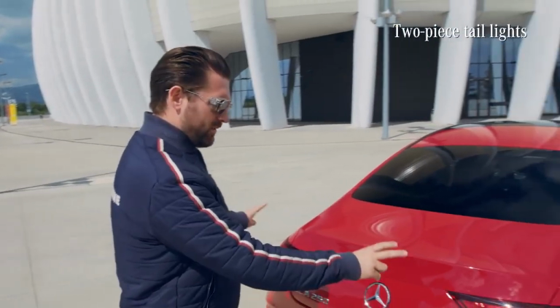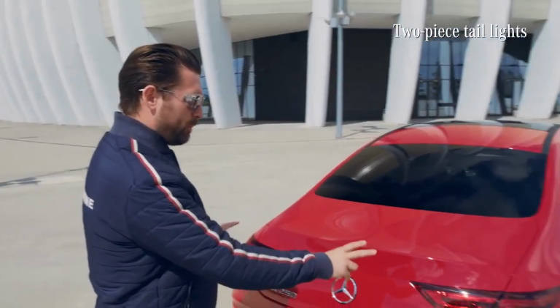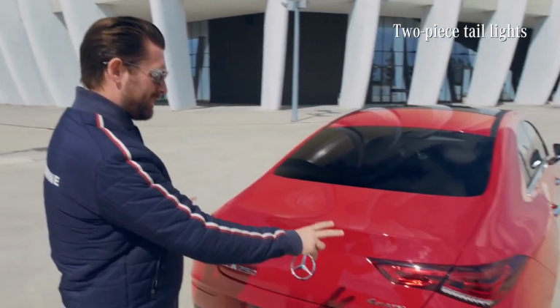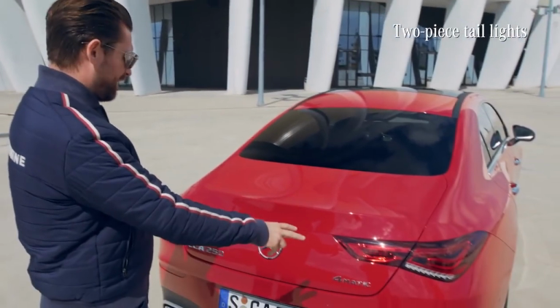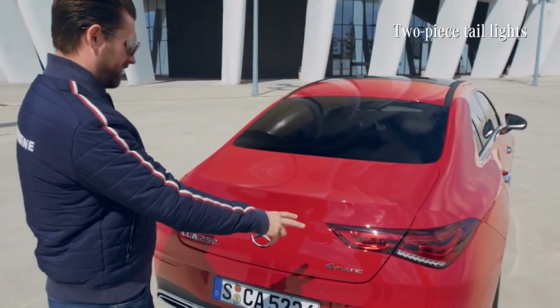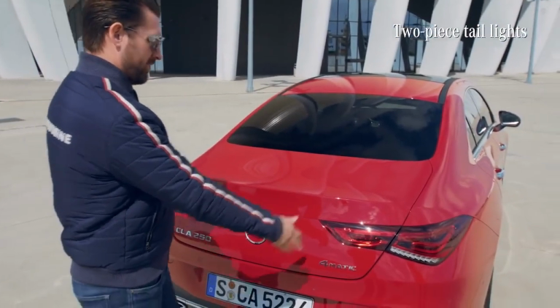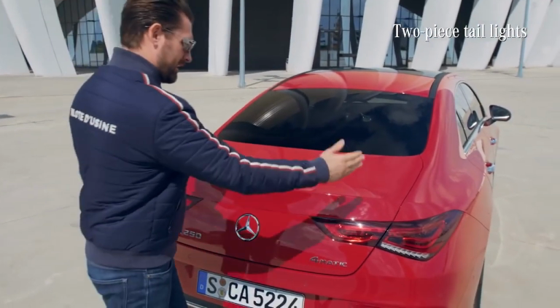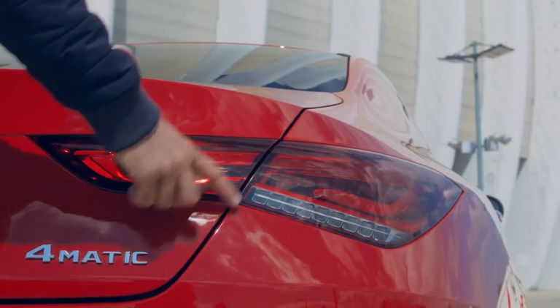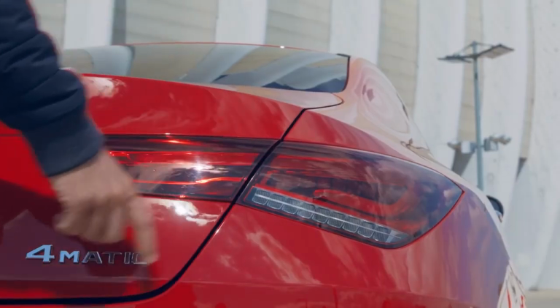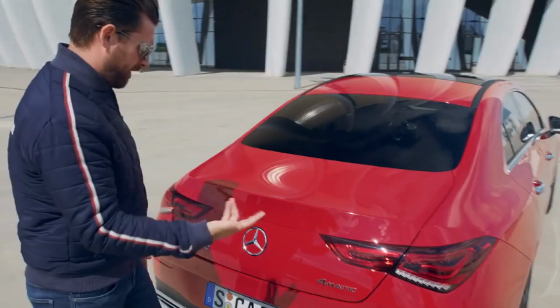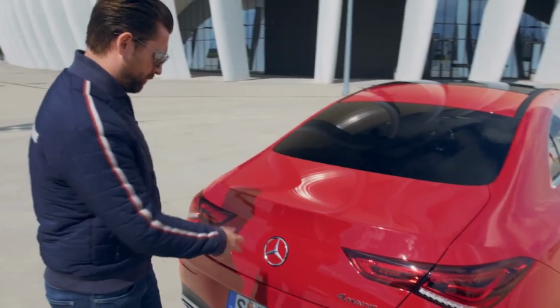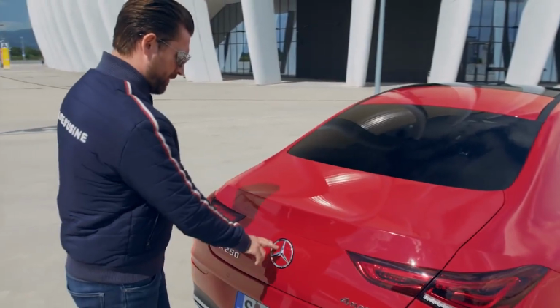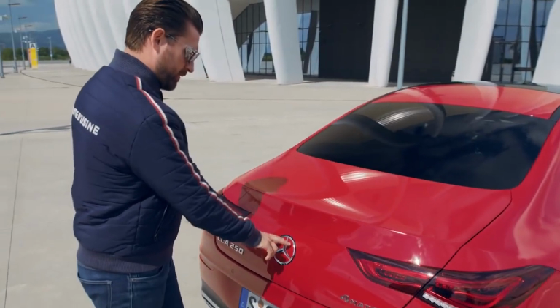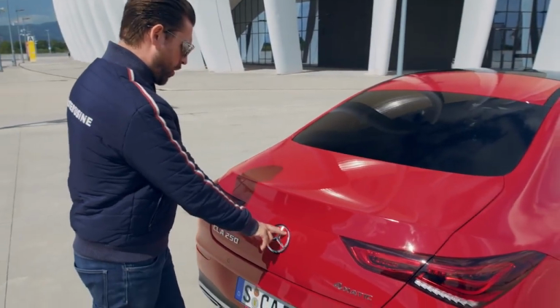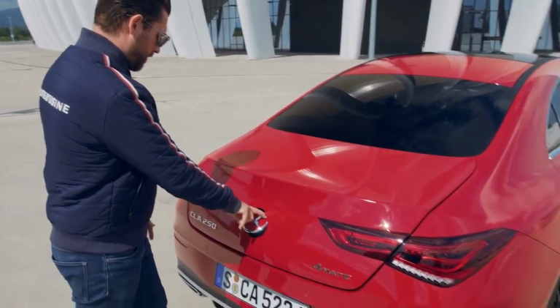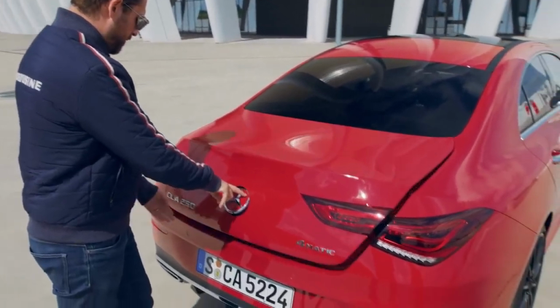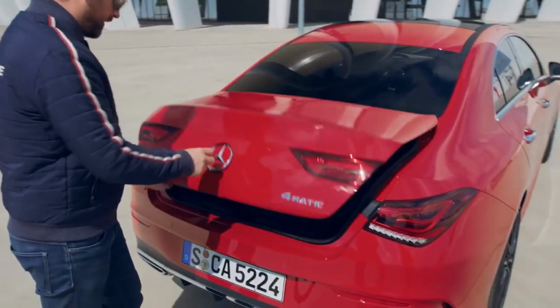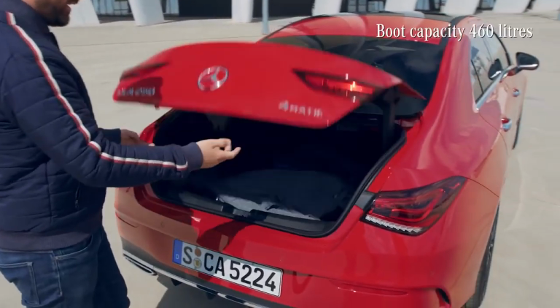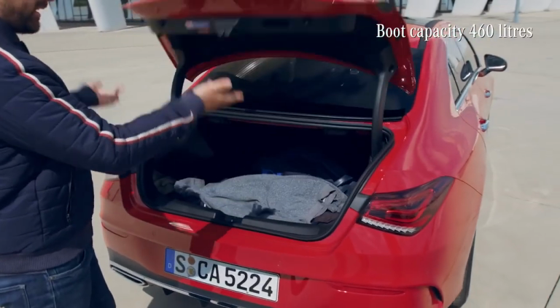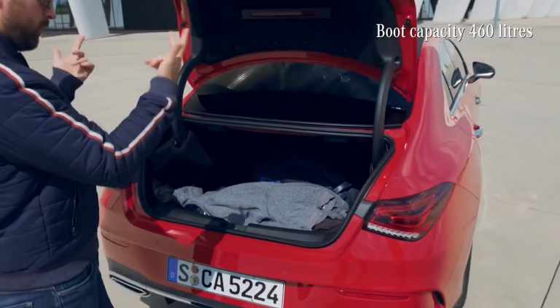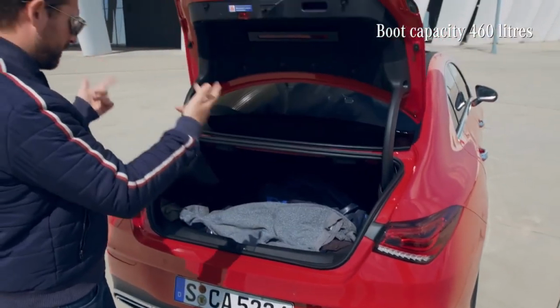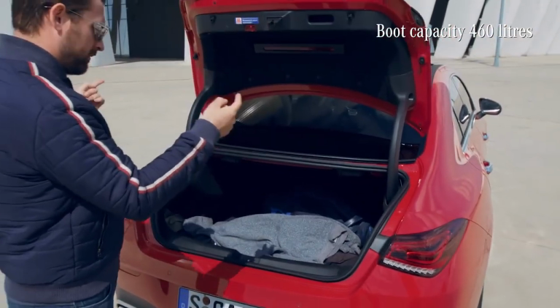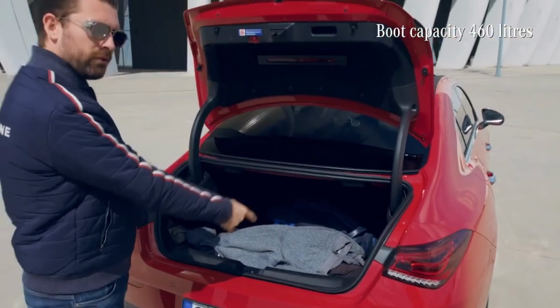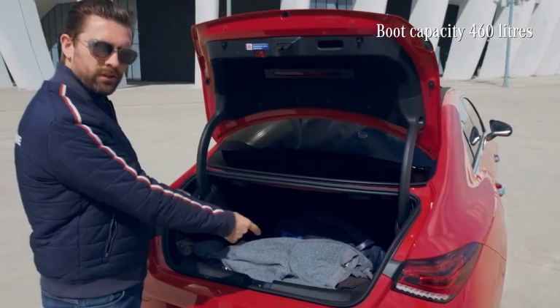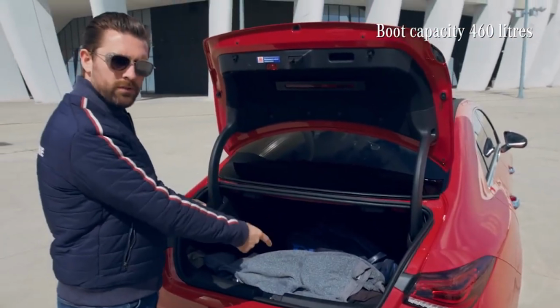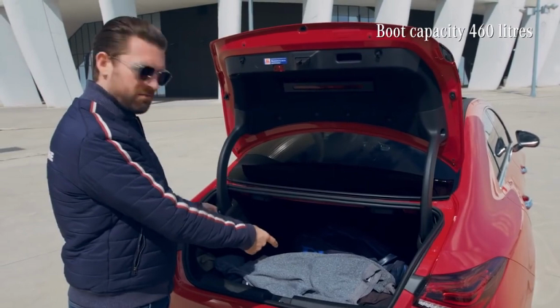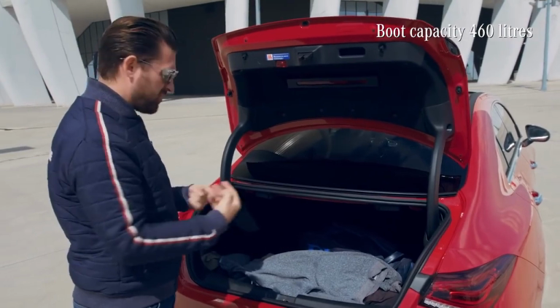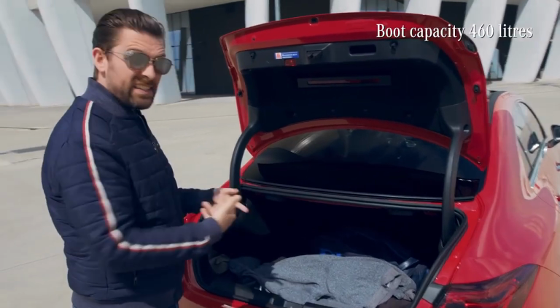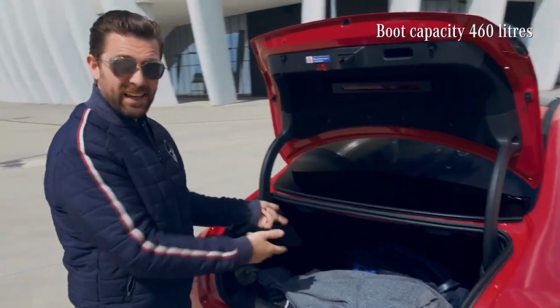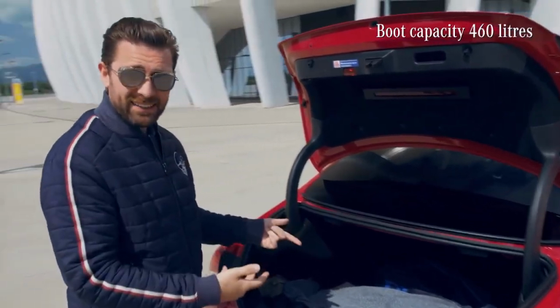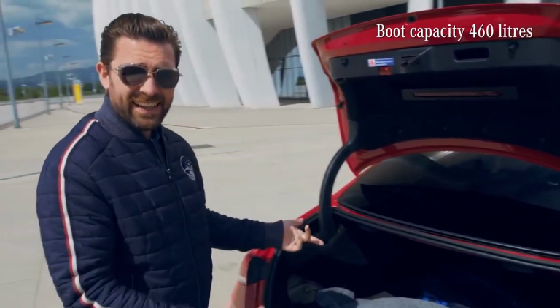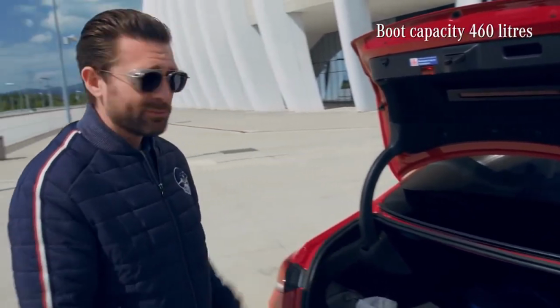You'll also notice these two-piece tail lights — they're actually split, and it's for a functional purpose. When you open the boot, they come up with the boot, not encroaching on the boot space, making it just easier to get bags in and out.